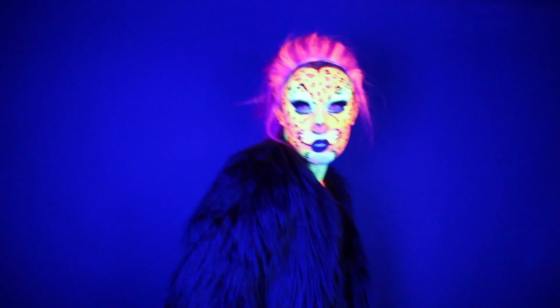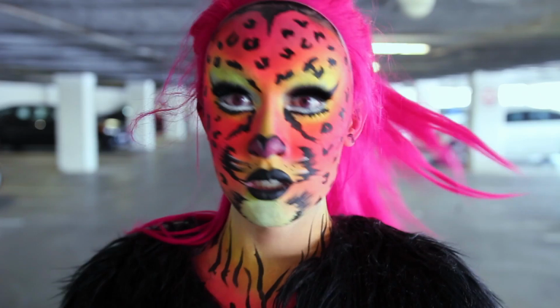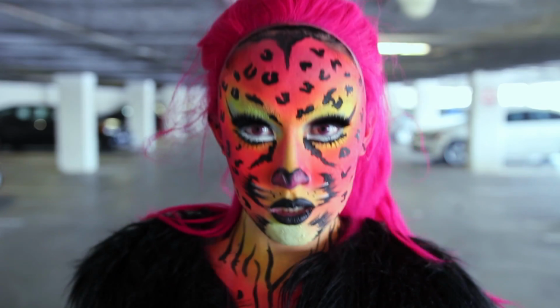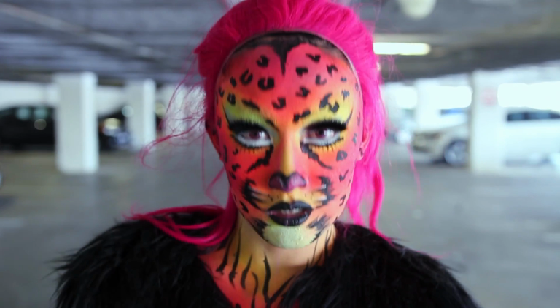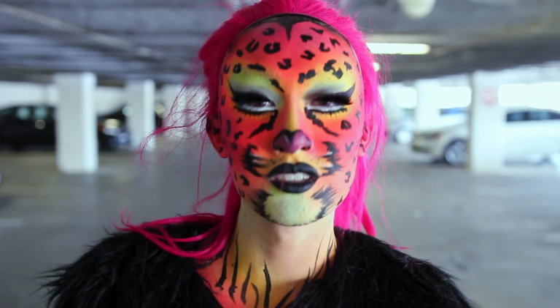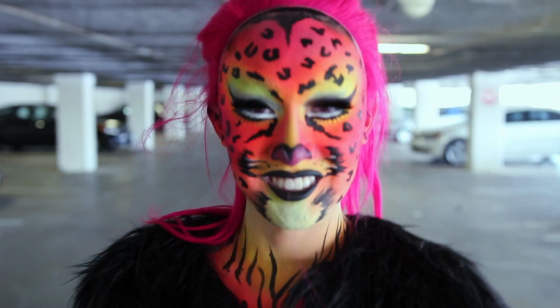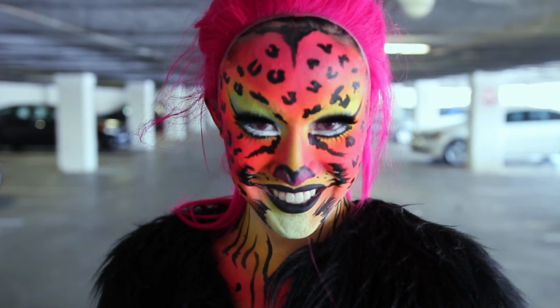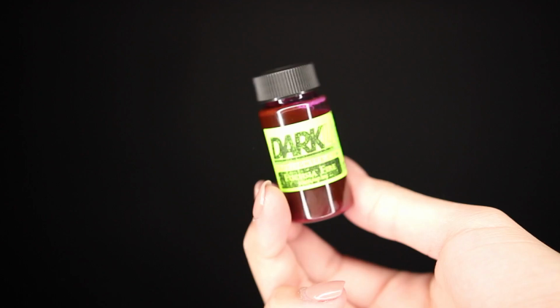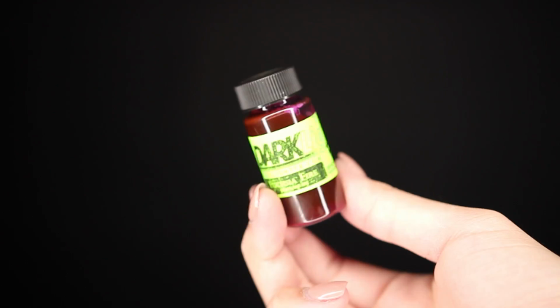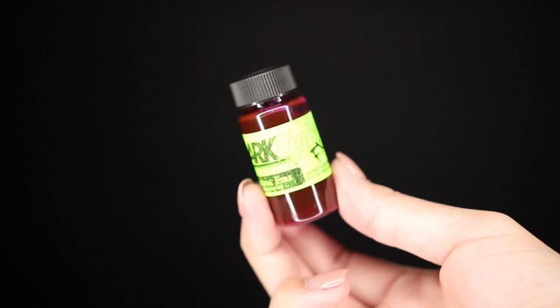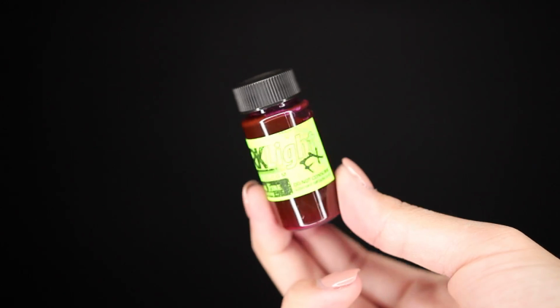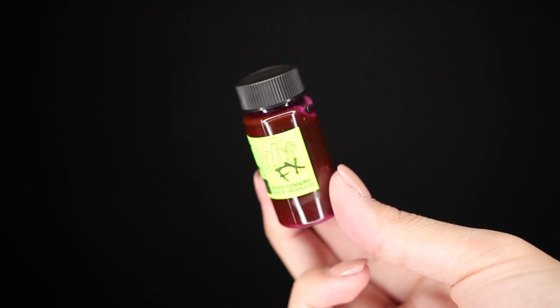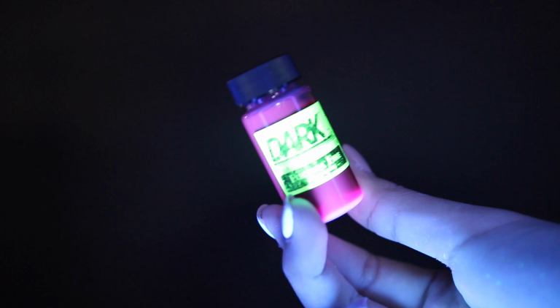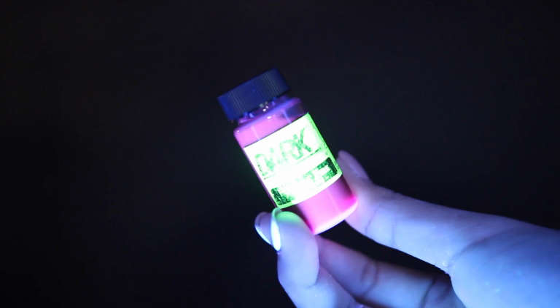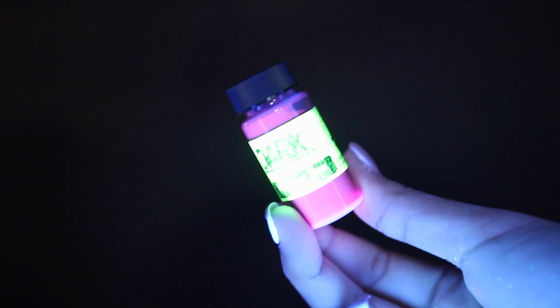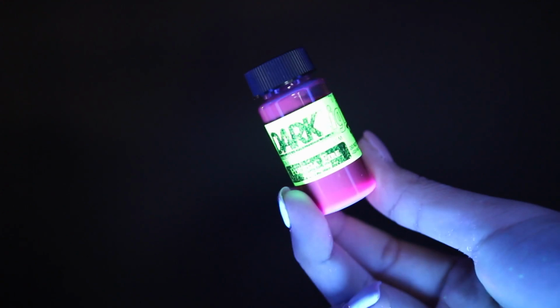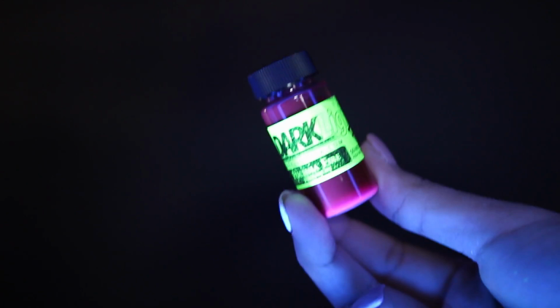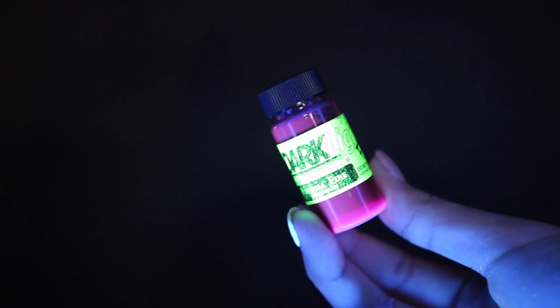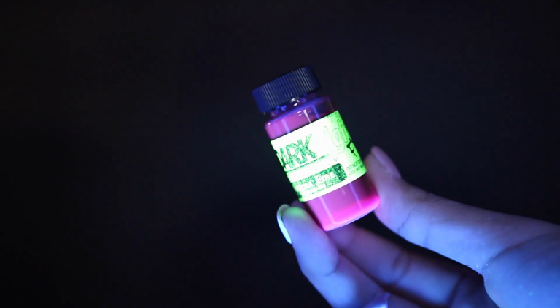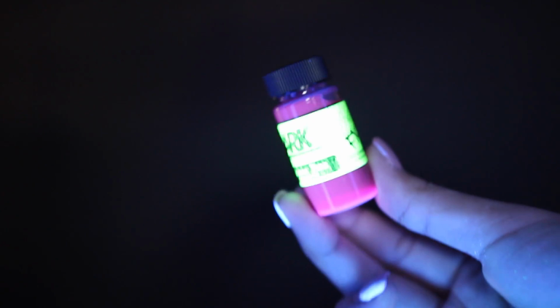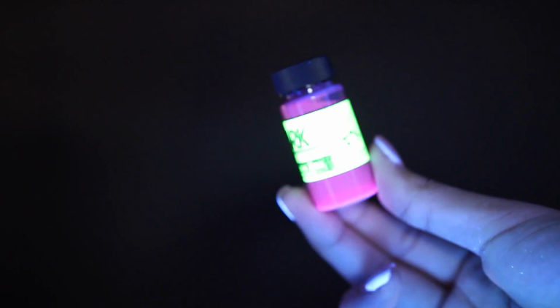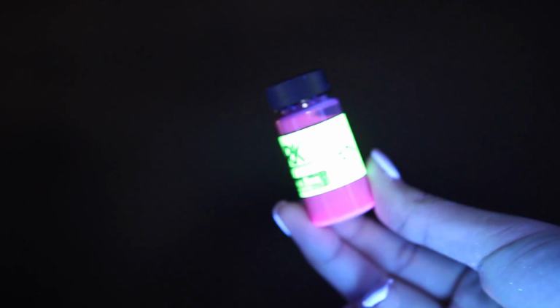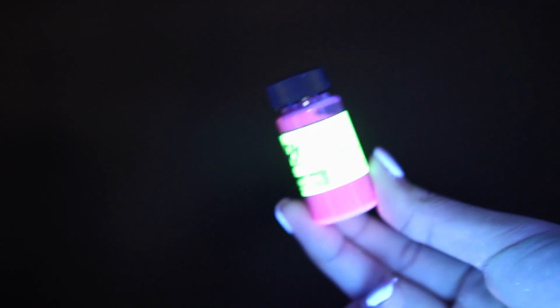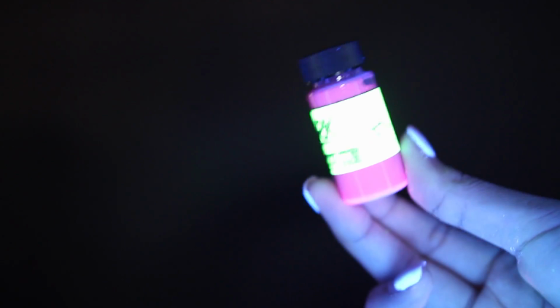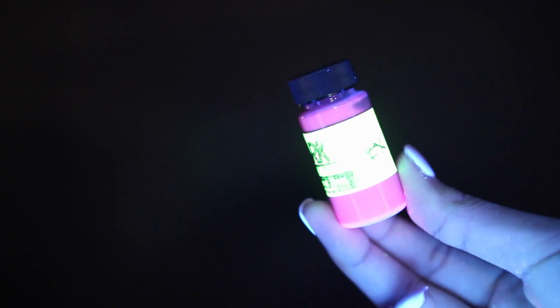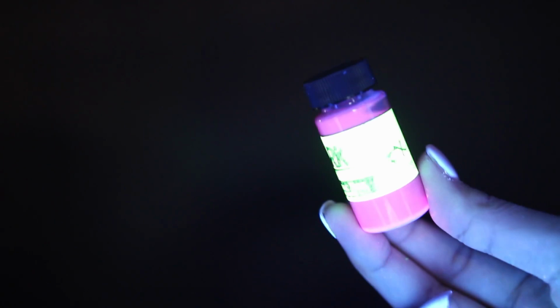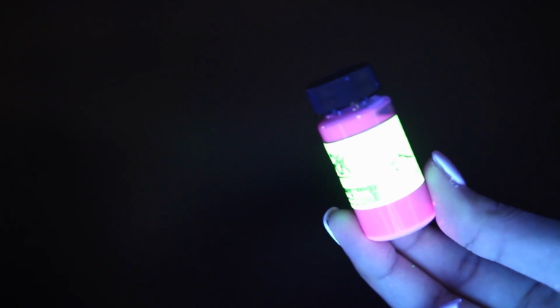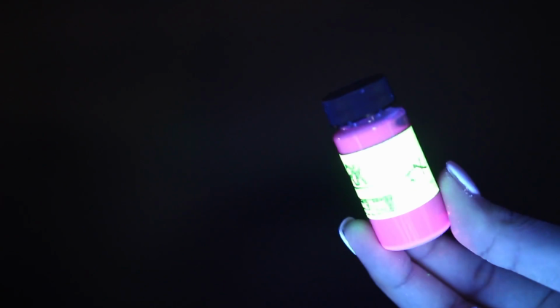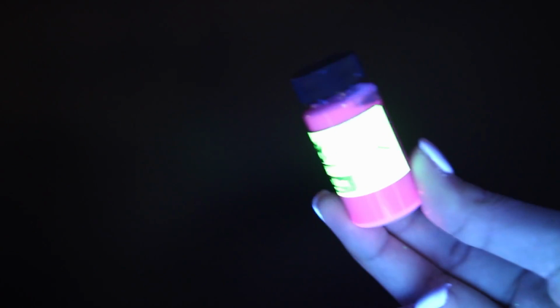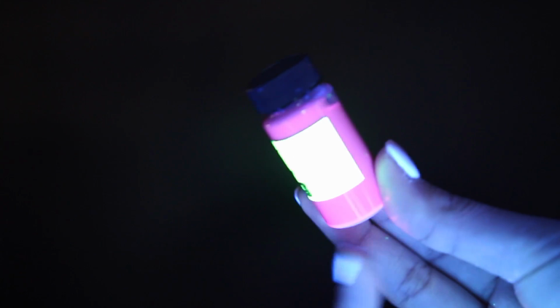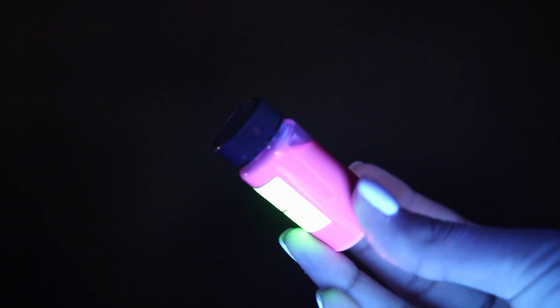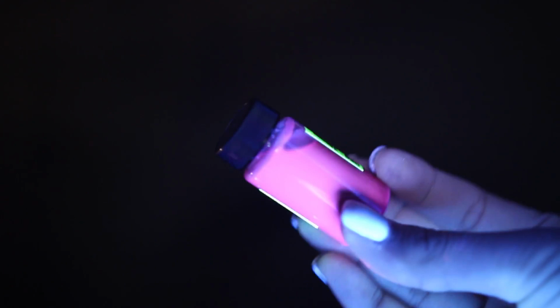For this, the main thing you need is a UV fabric dye, and we're basically gonna soak the wig in this diluted in a little bit of warm water.